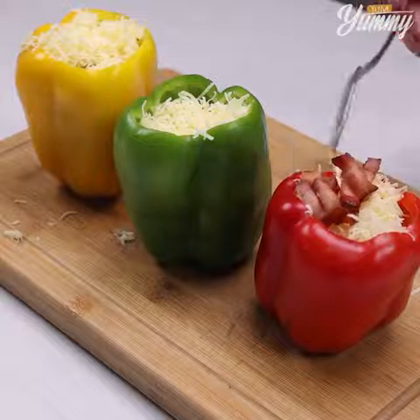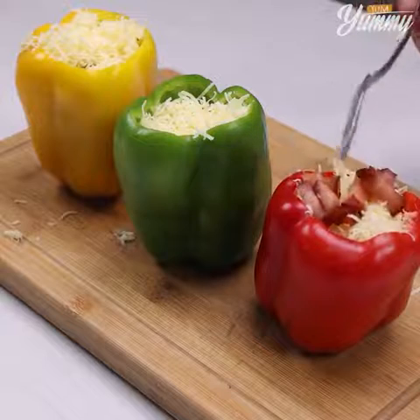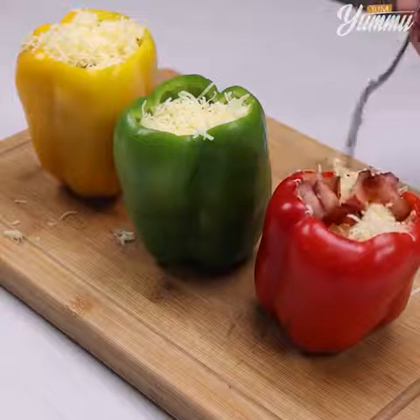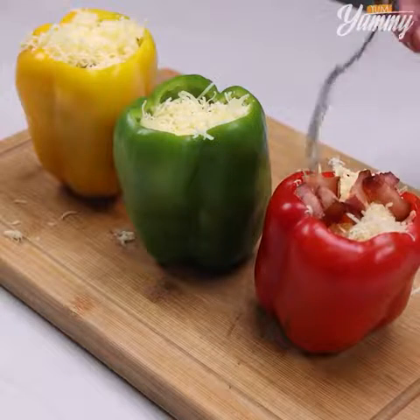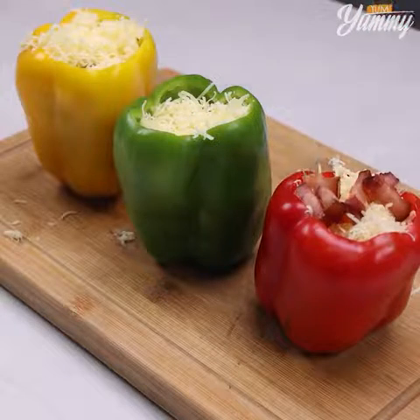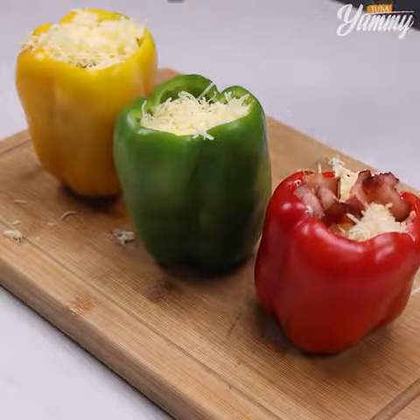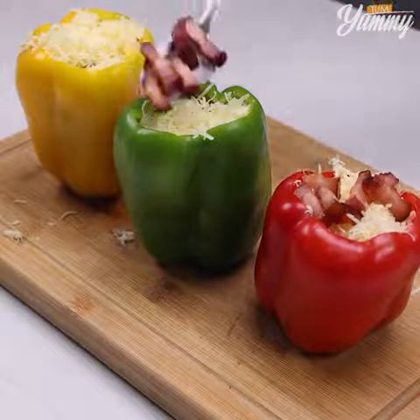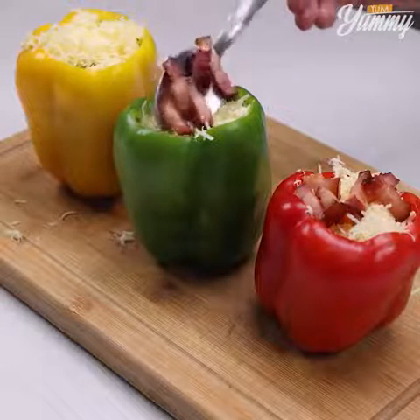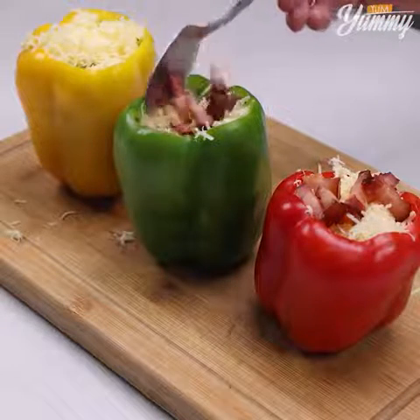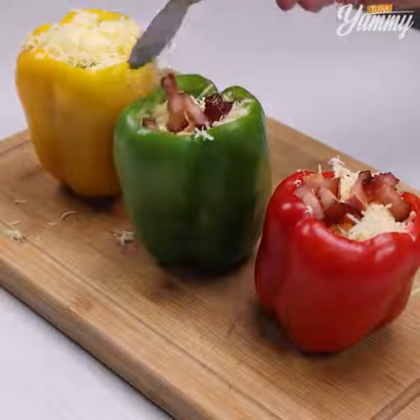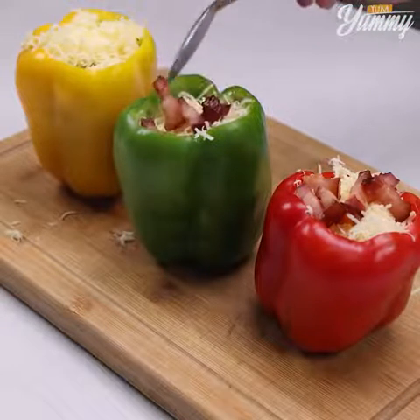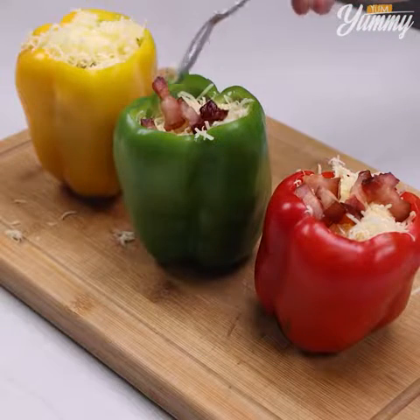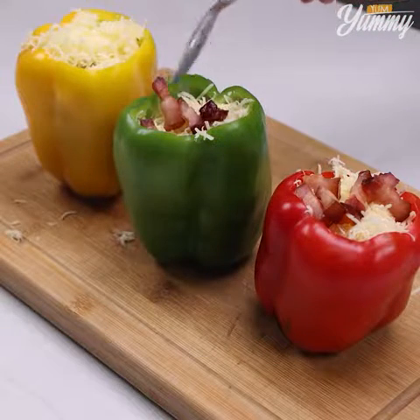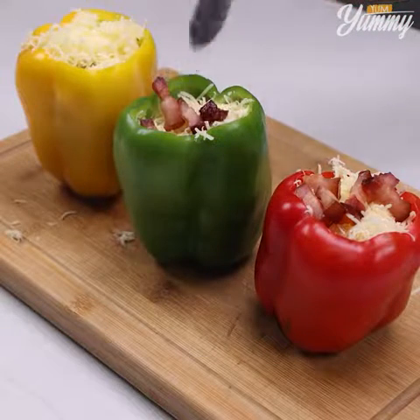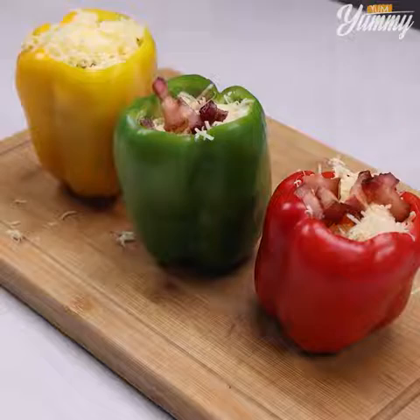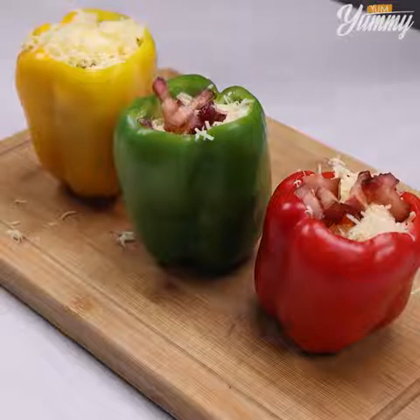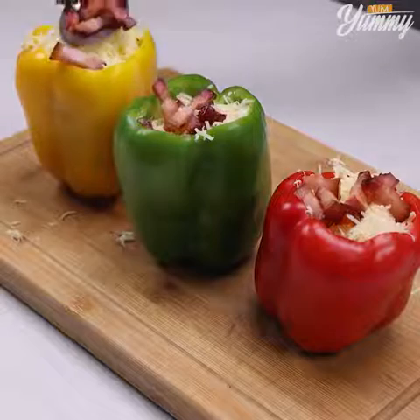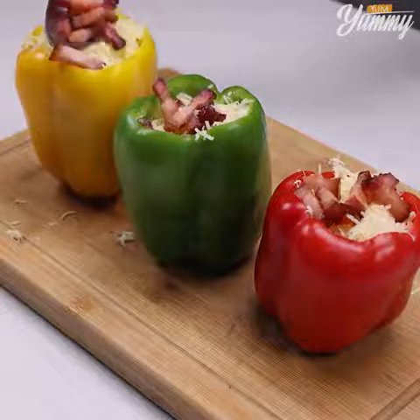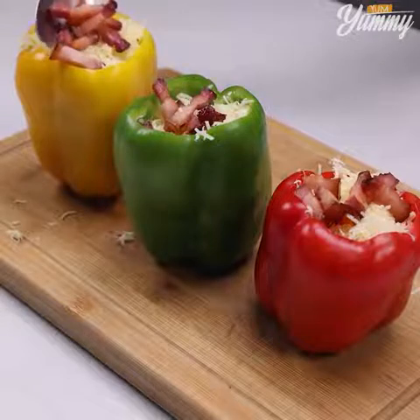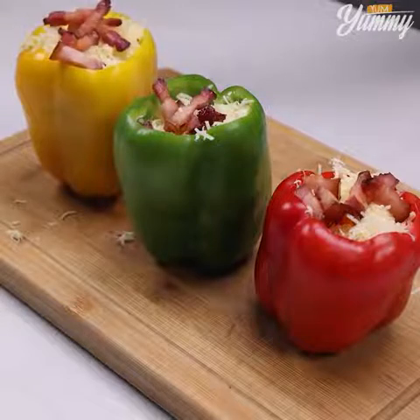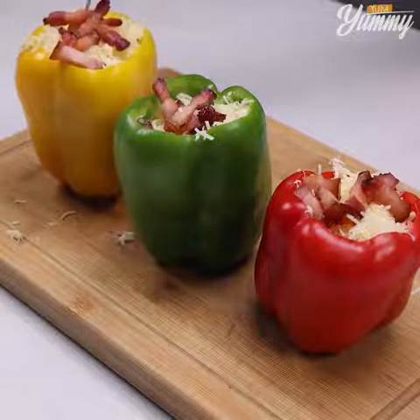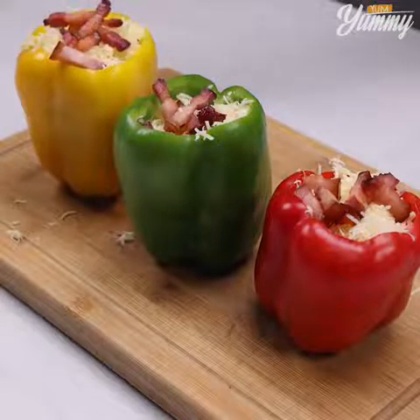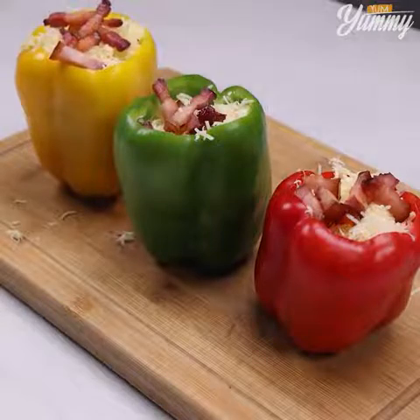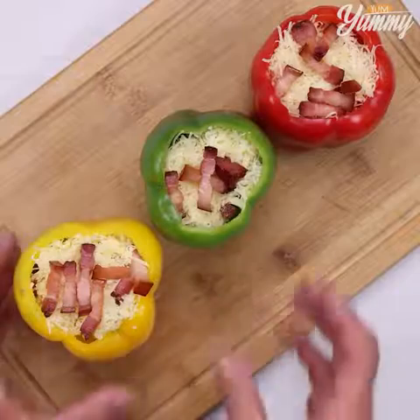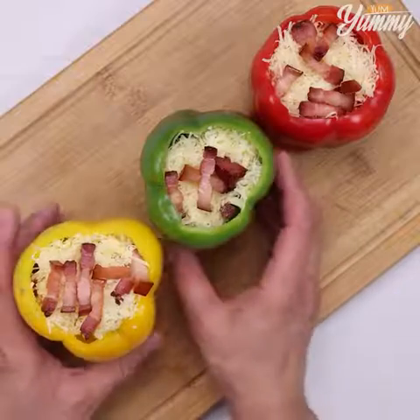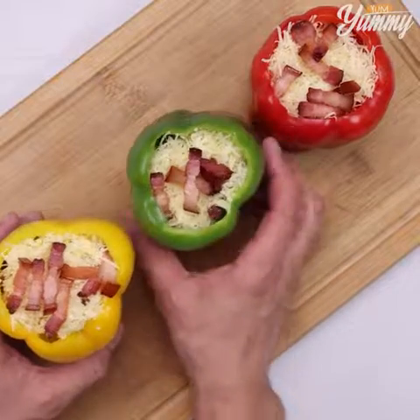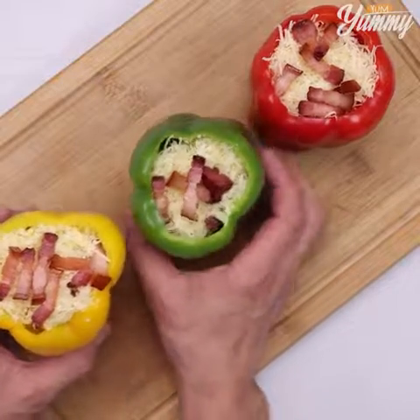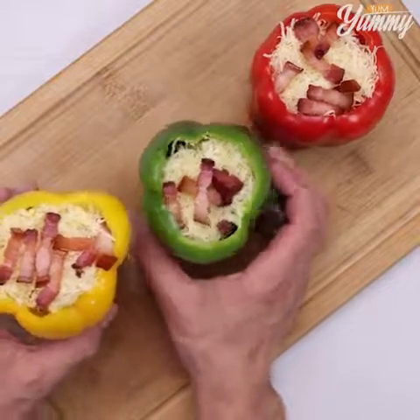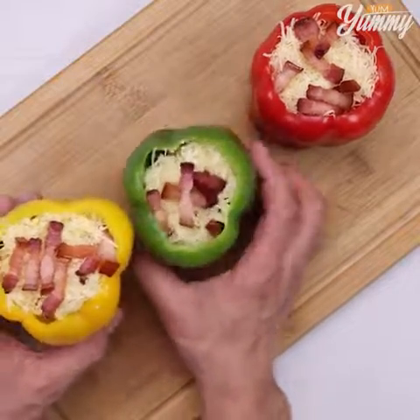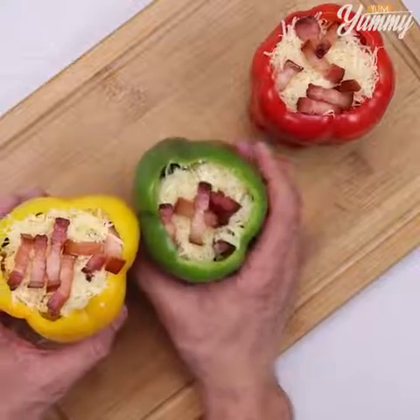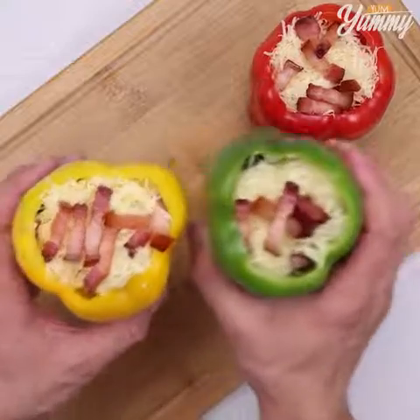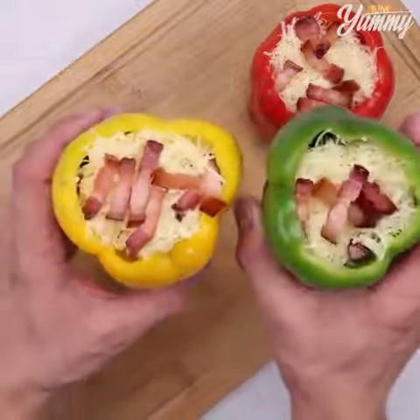And before I forget, tell me where you're watching us from so I can send you a special hug. Today's hug is for Josephine Katie Santar from Malta — I'm happy to hear you're loving our recipes.